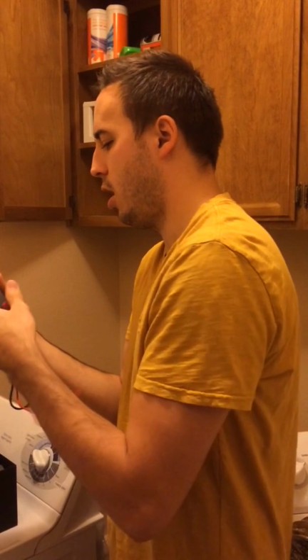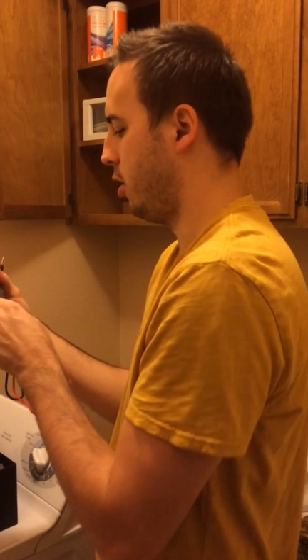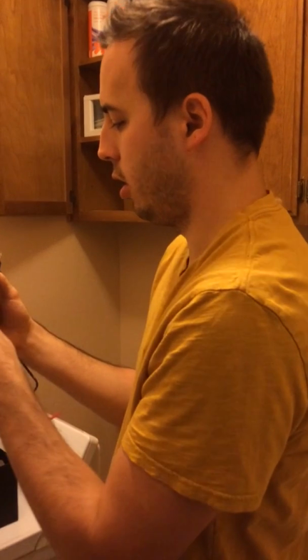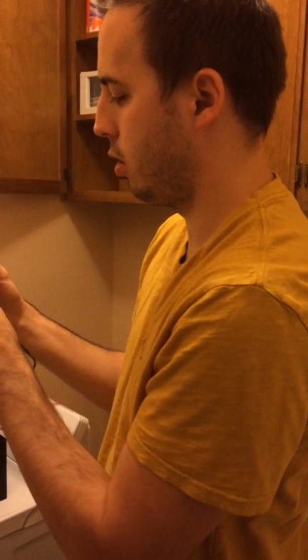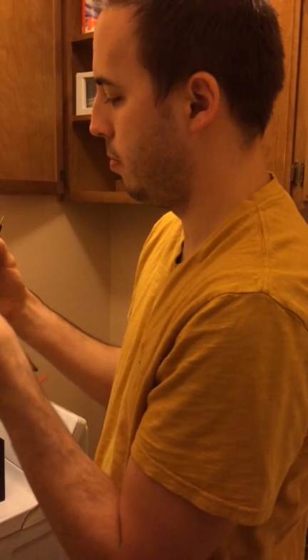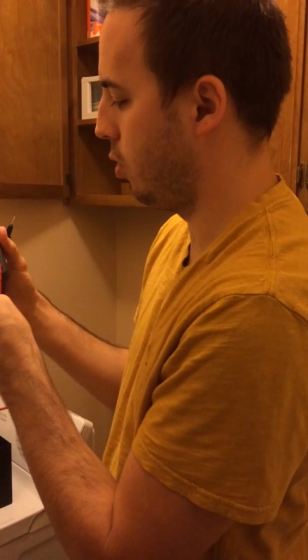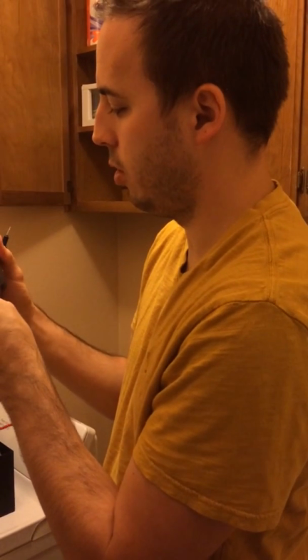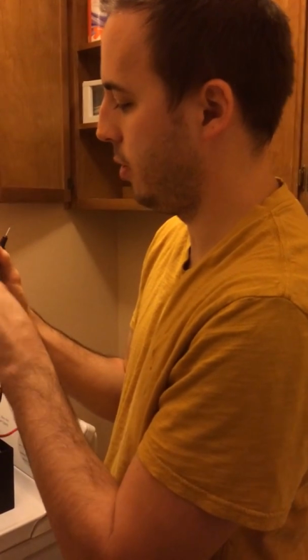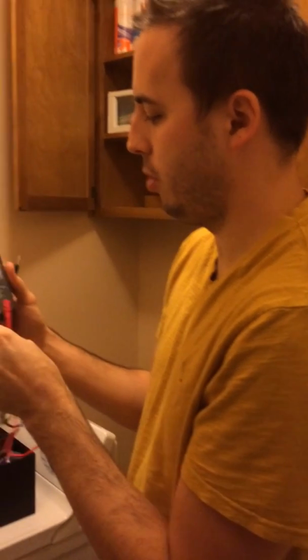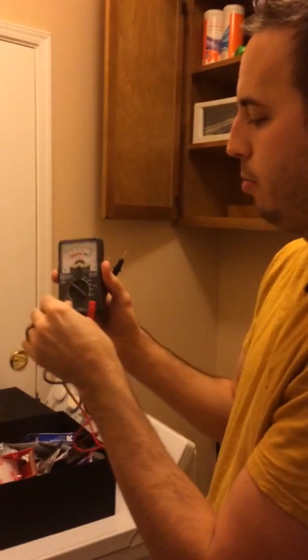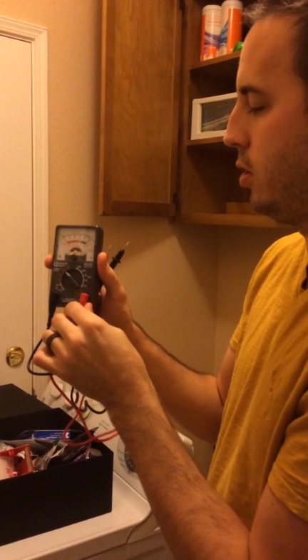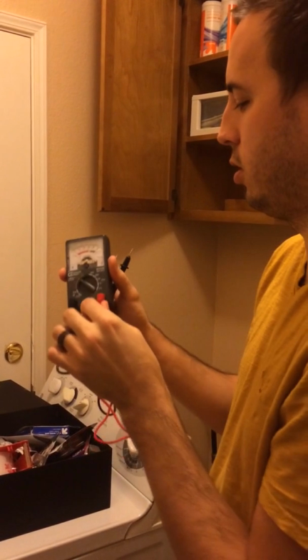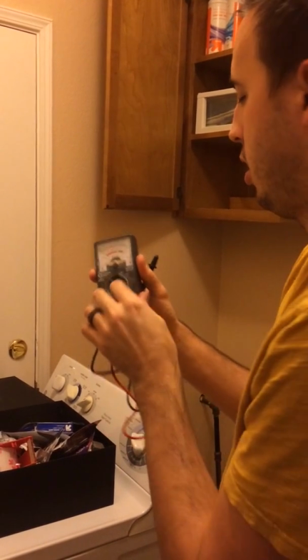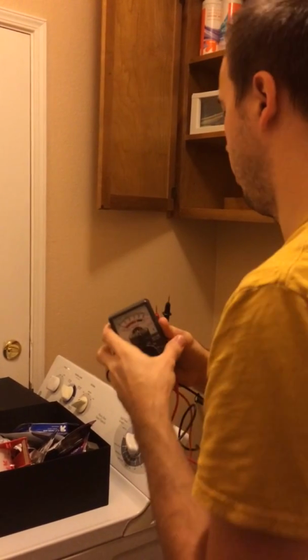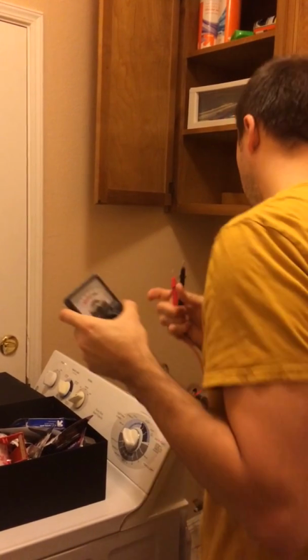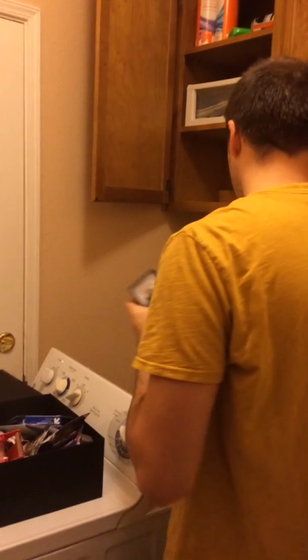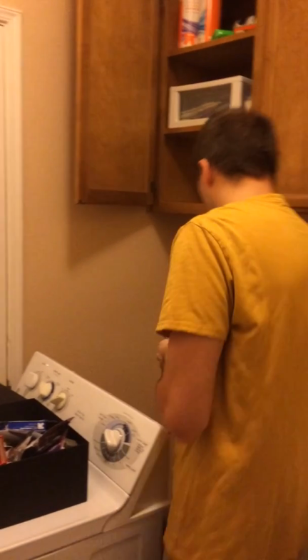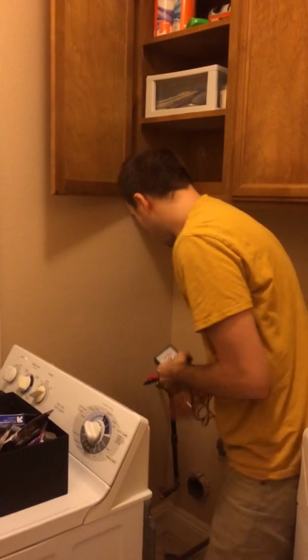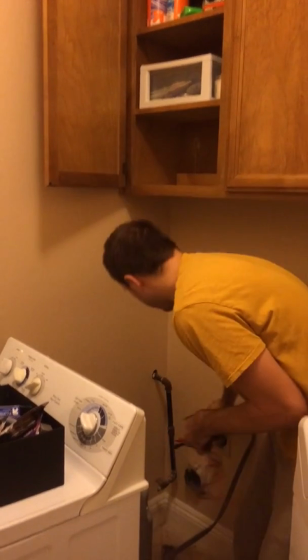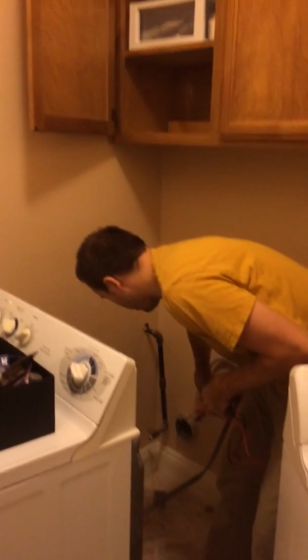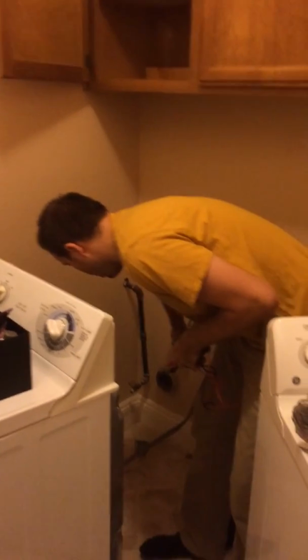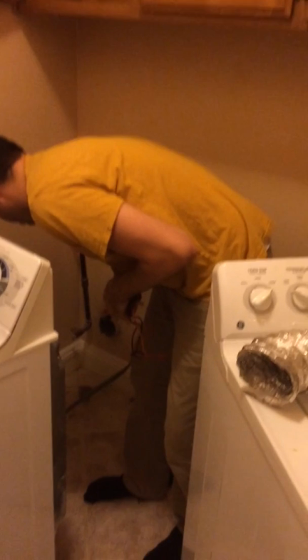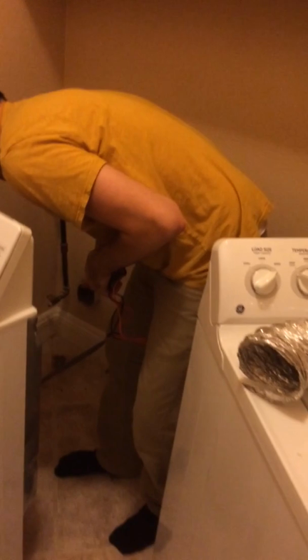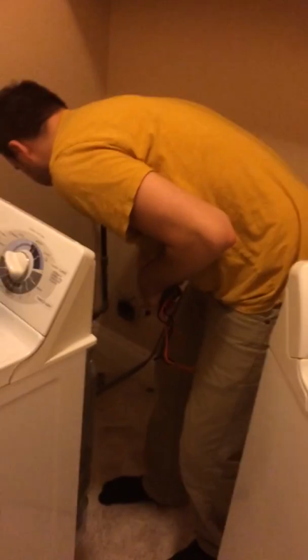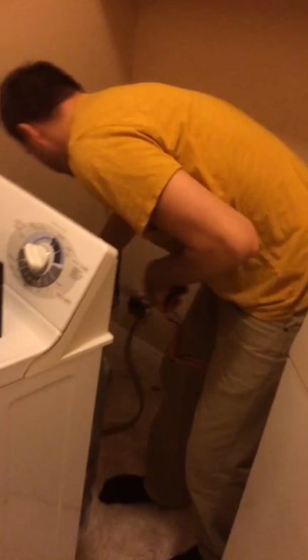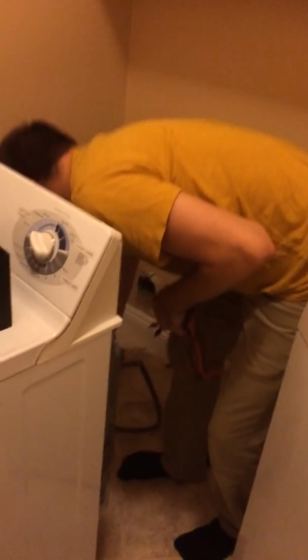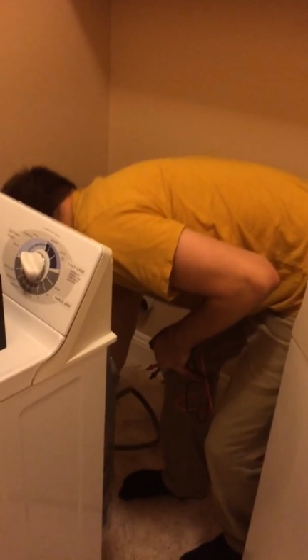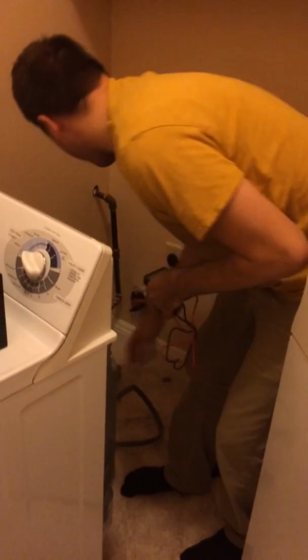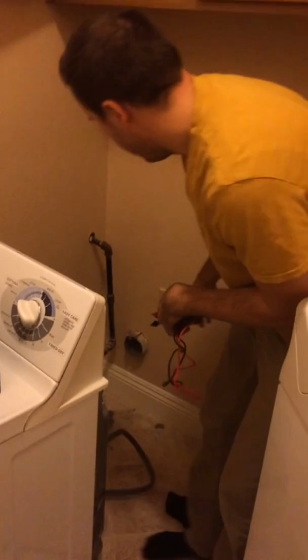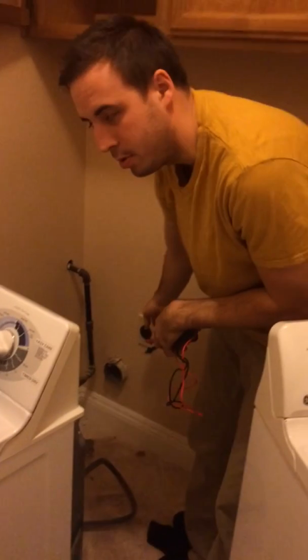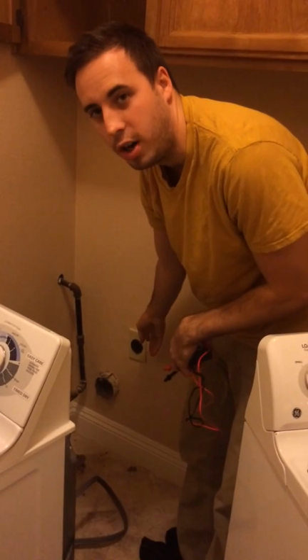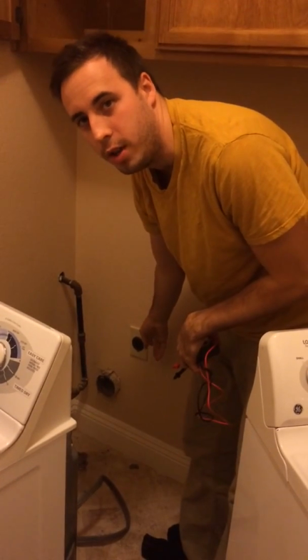Make sure your pins and cords are plugged in properly. You're going to put your black ones in first, your red ones second. Unplug your dryer here — that's a typical dryer unit.